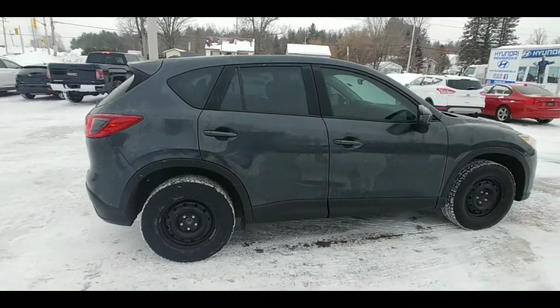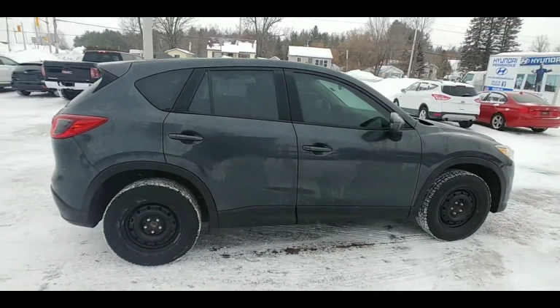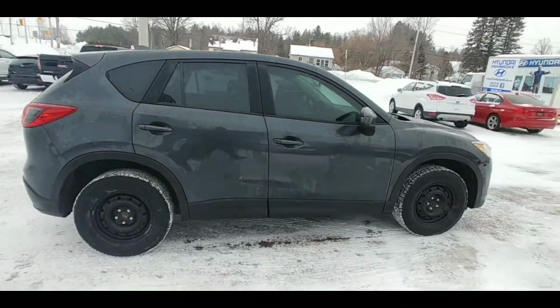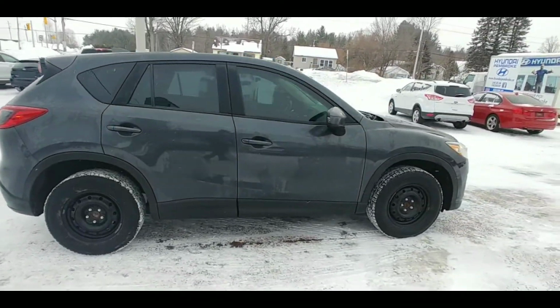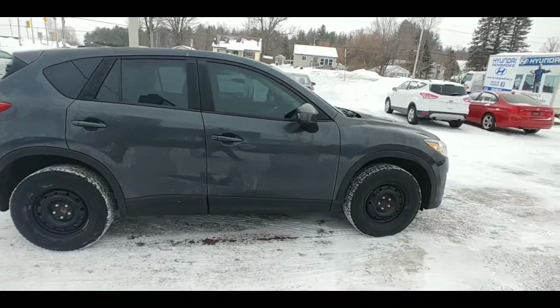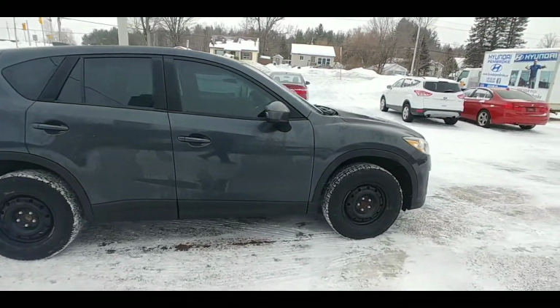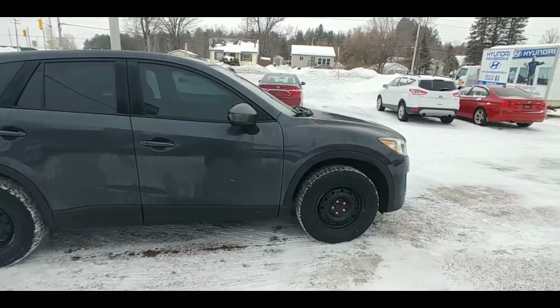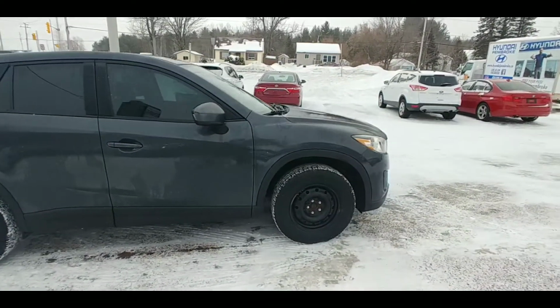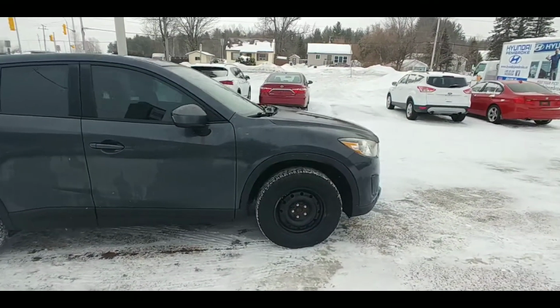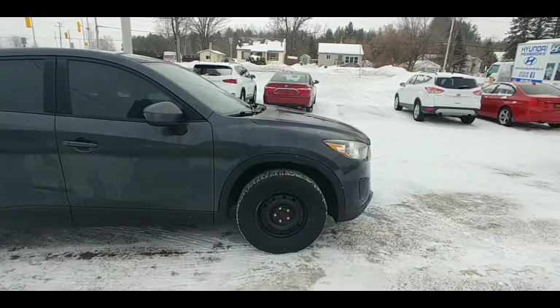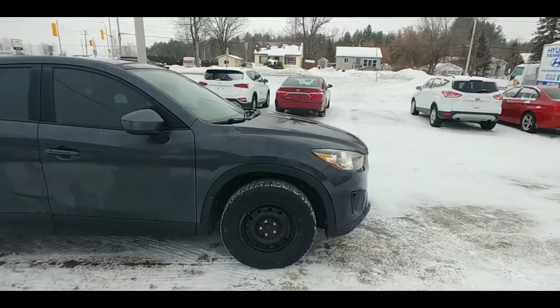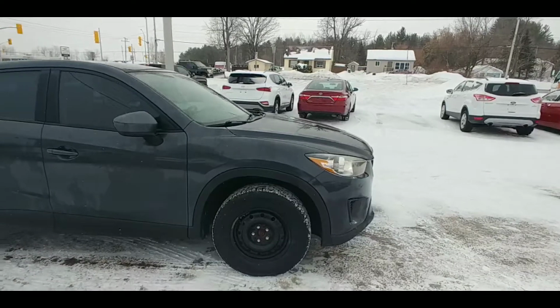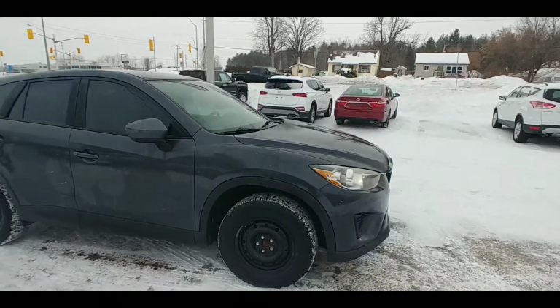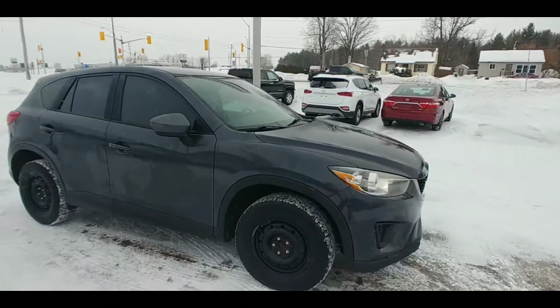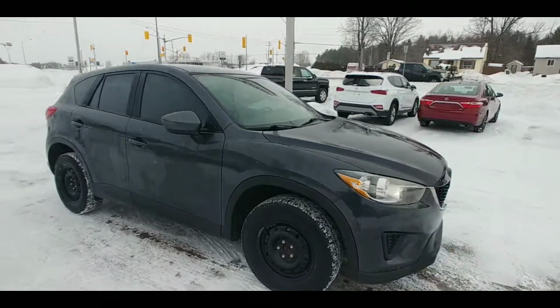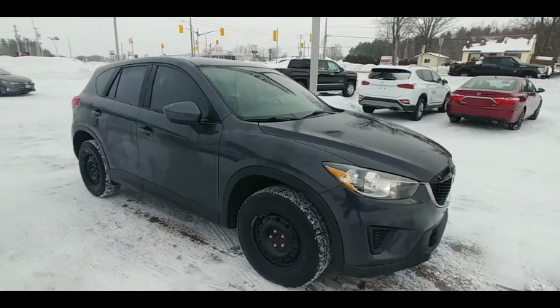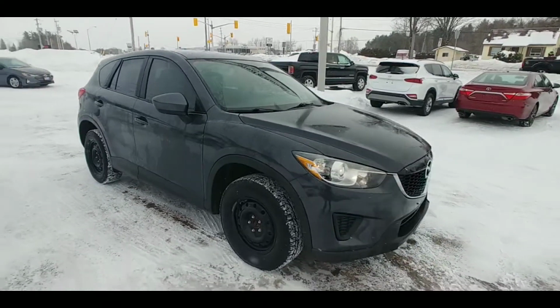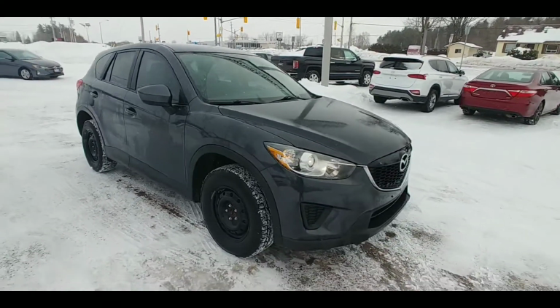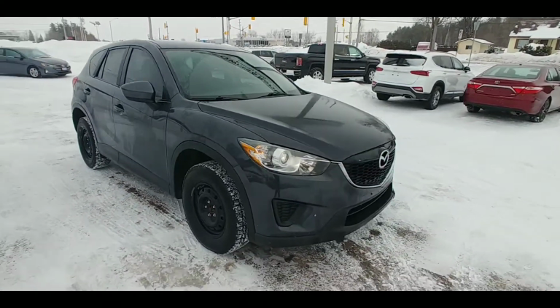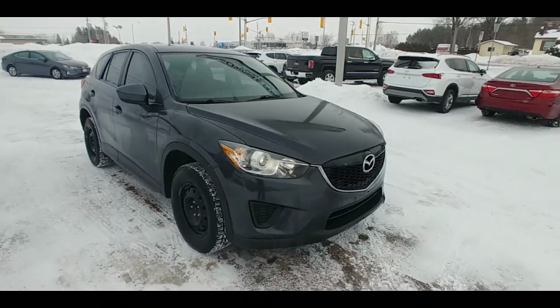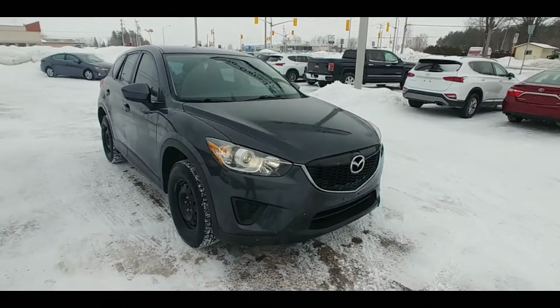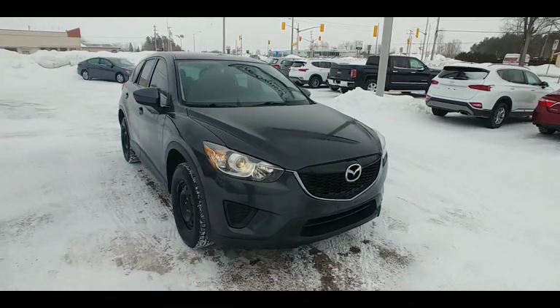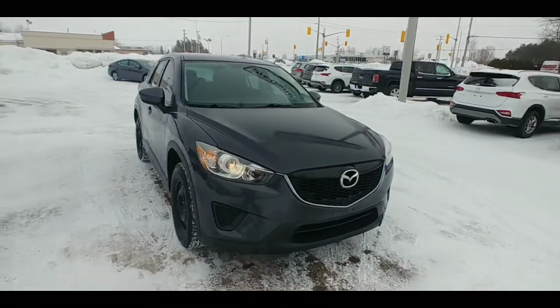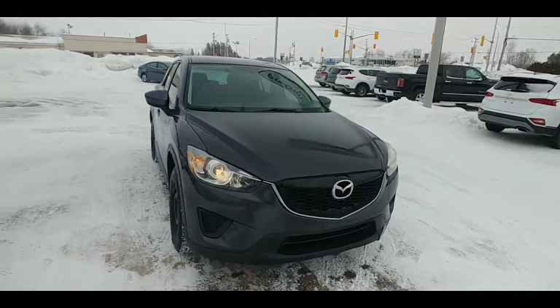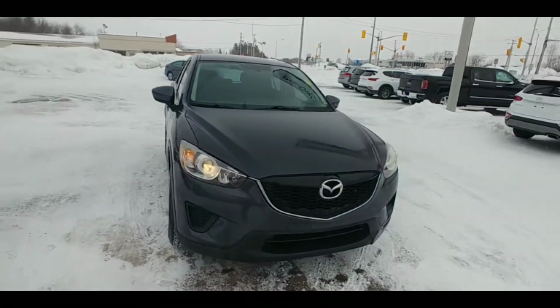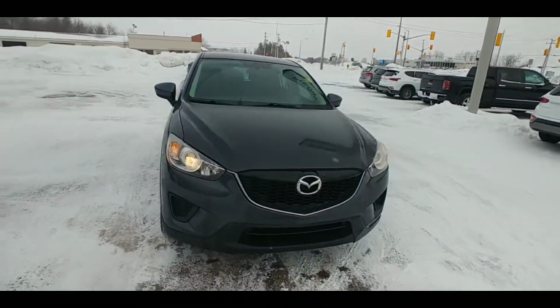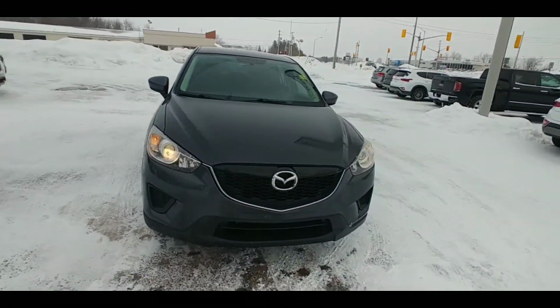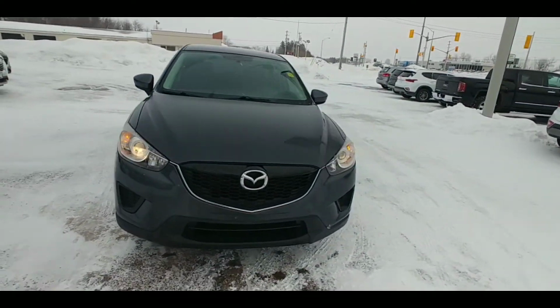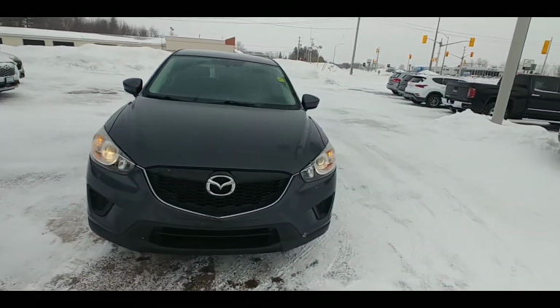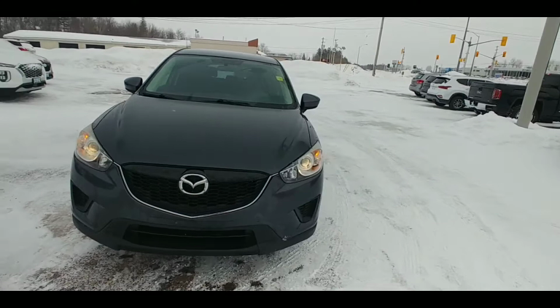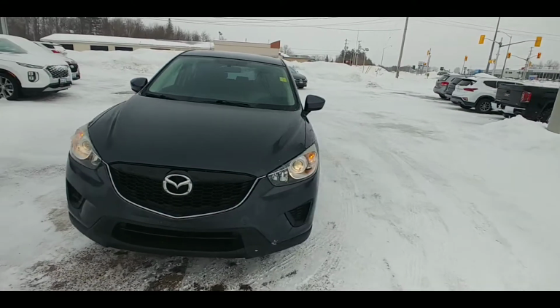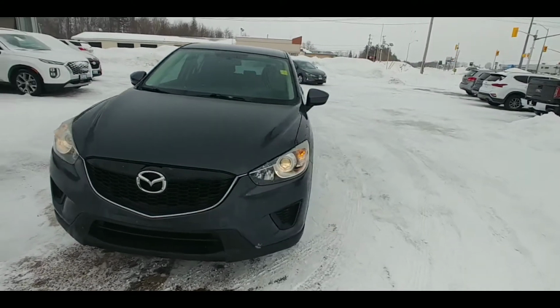As you can see, it's got winter tires on there now. There is a set of summers that come with it as well, so that's fantastic — two sets of tires. It's a nice neutral dark gray.